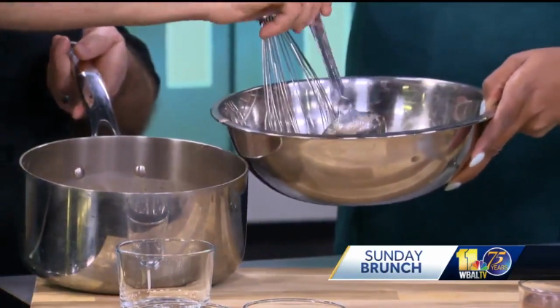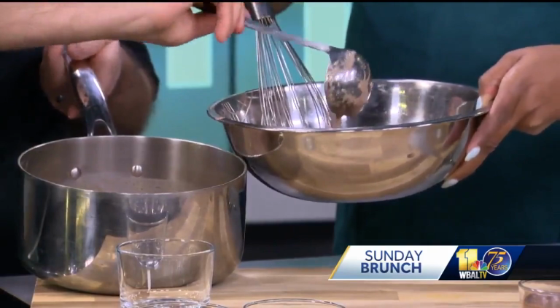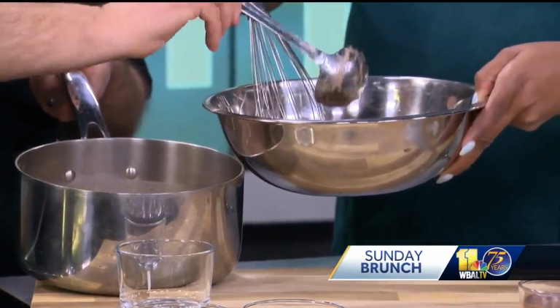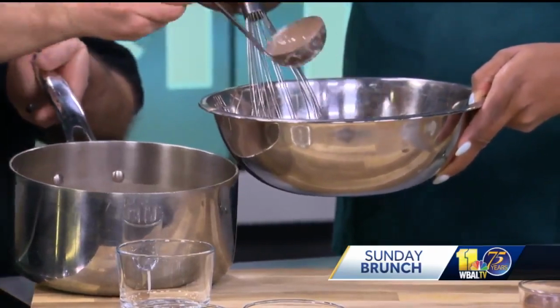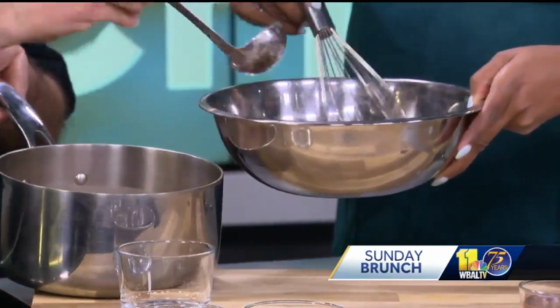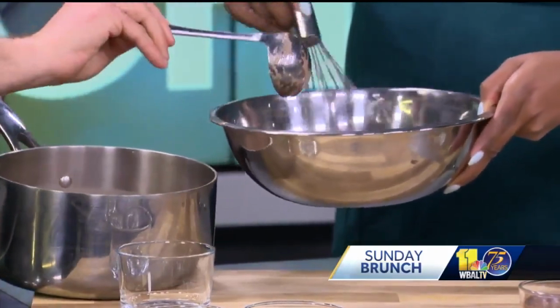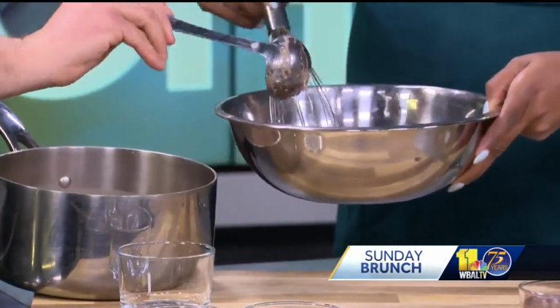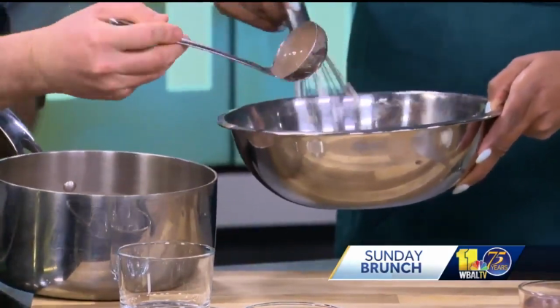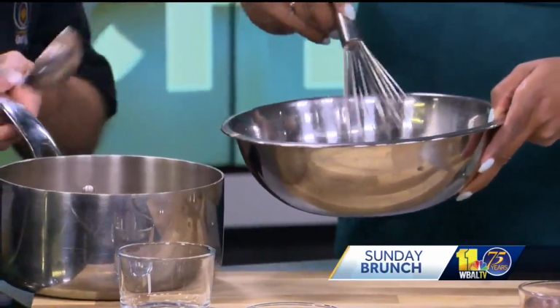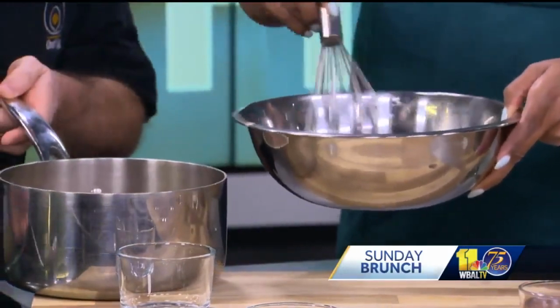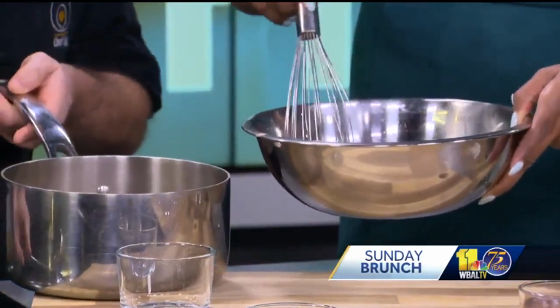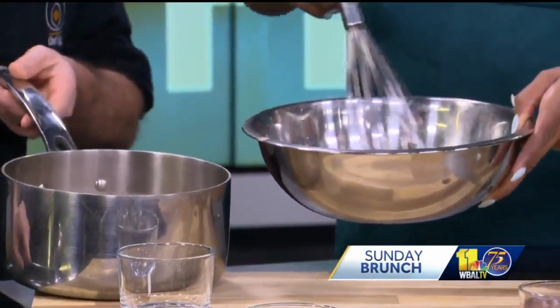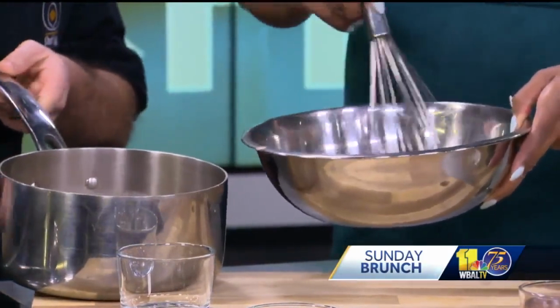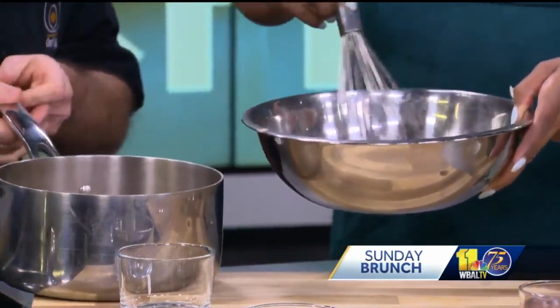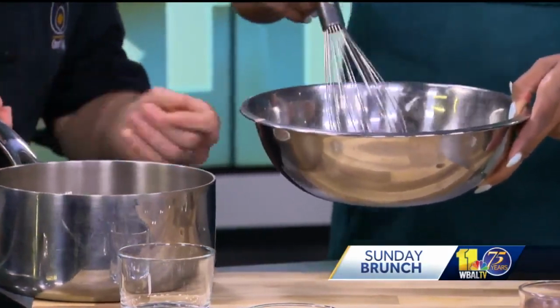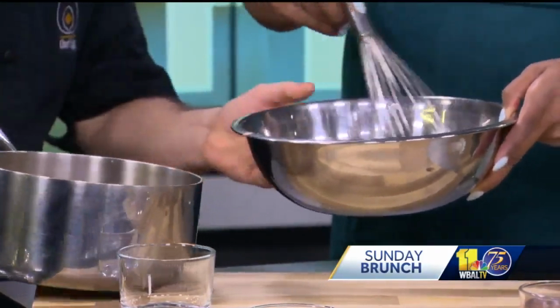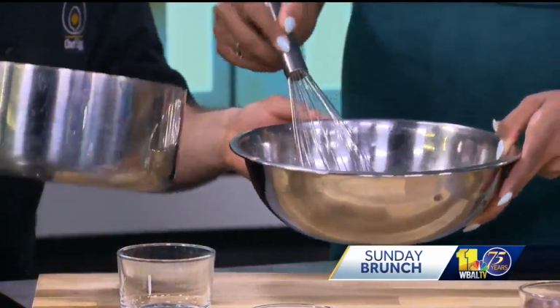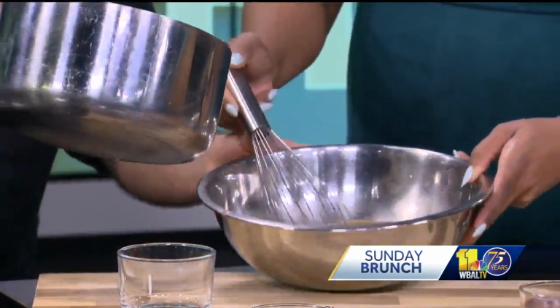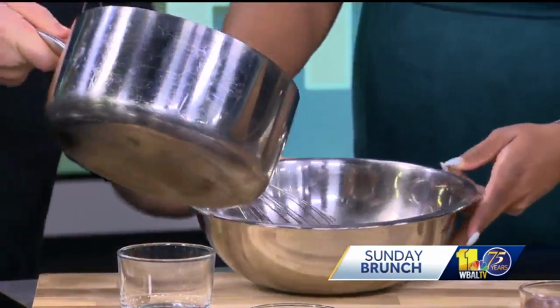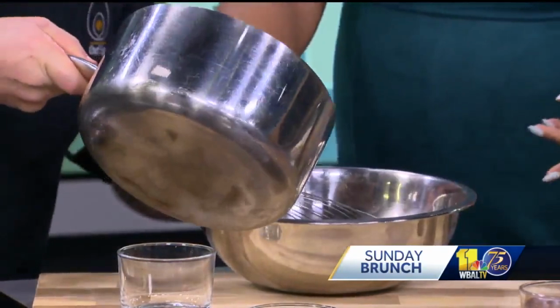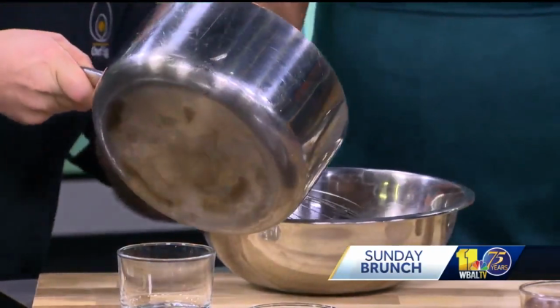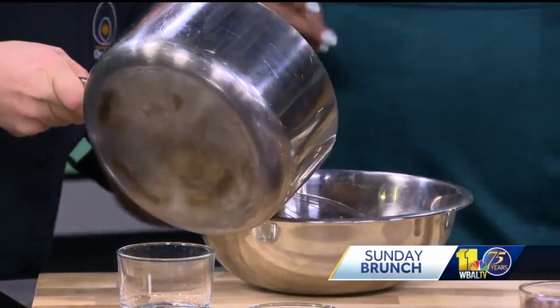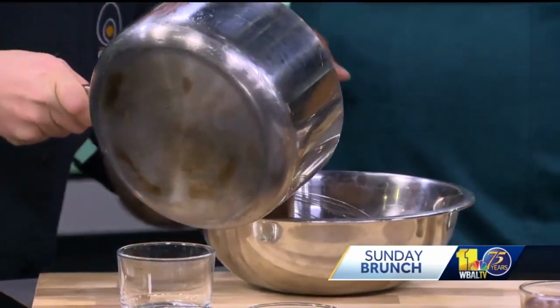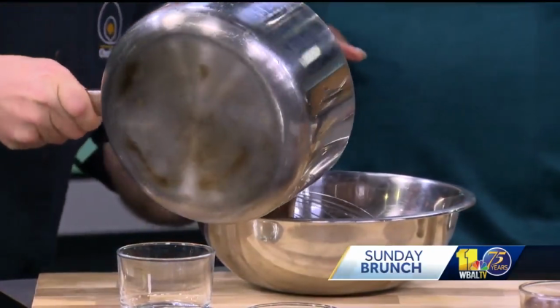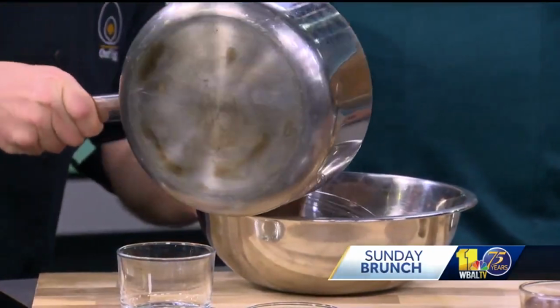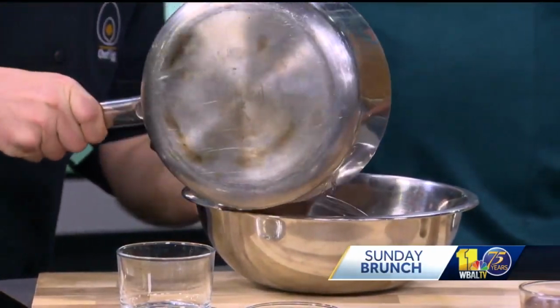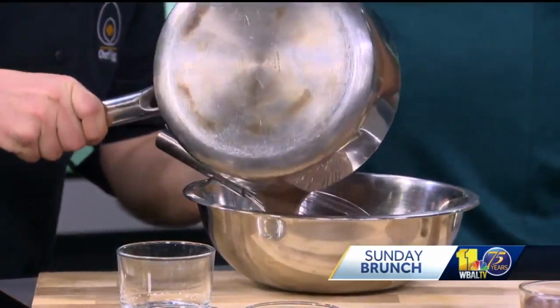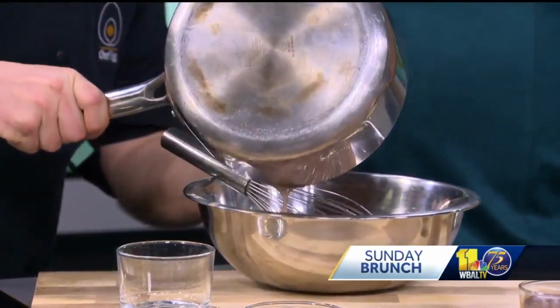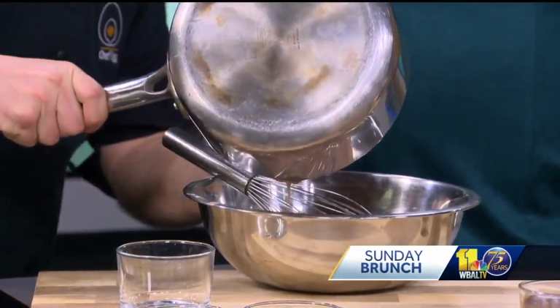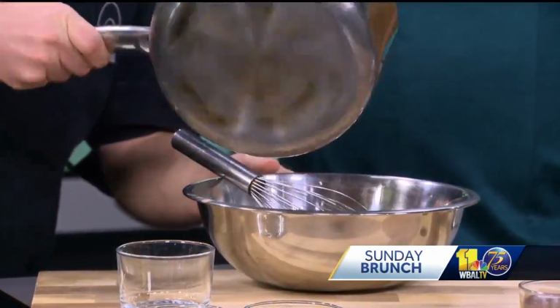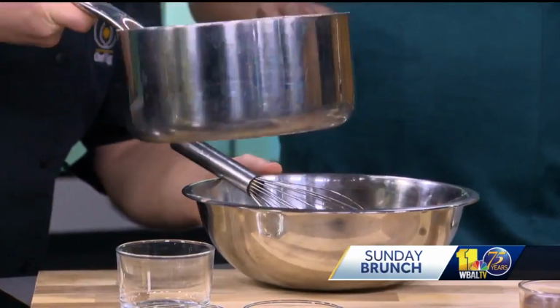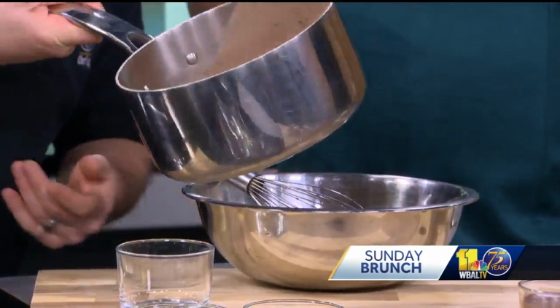We're pouring that in there a little bit at a time. That smells good. Very, very simple. I'll add the rest of that cream mixture and you're going to finish whisking that in, just like that.